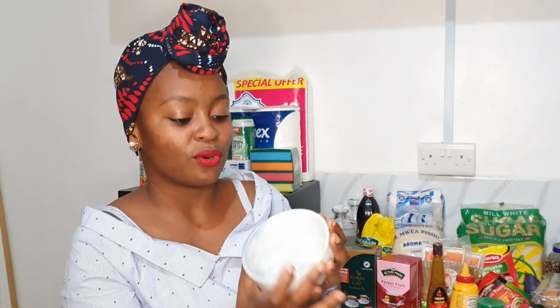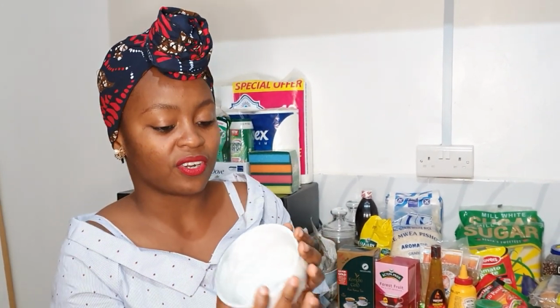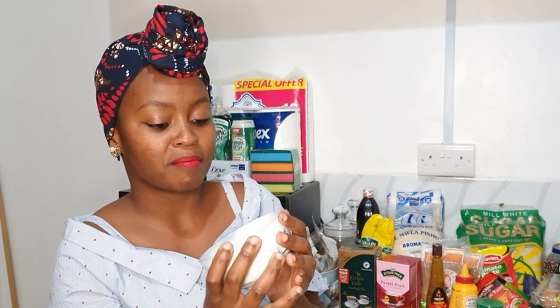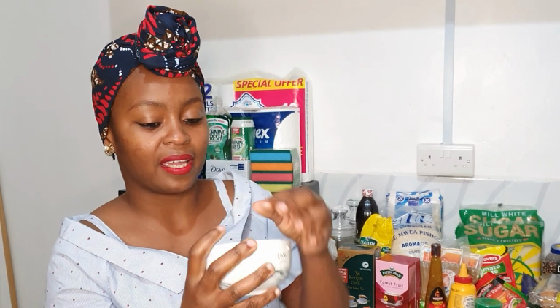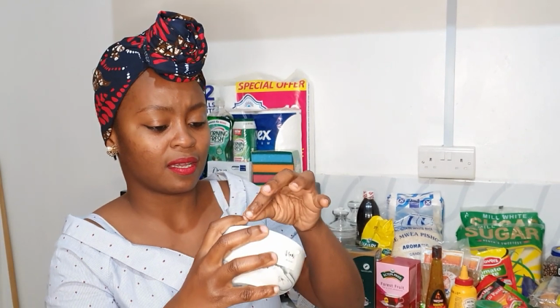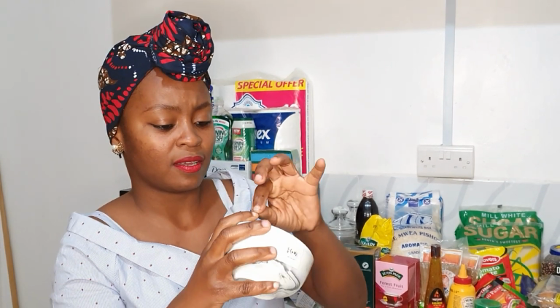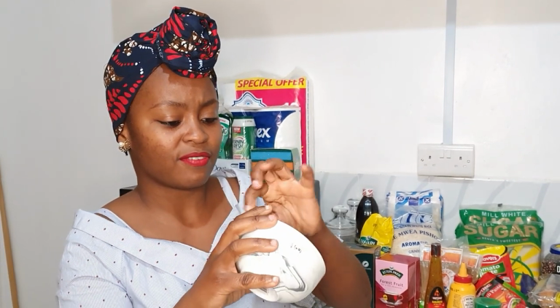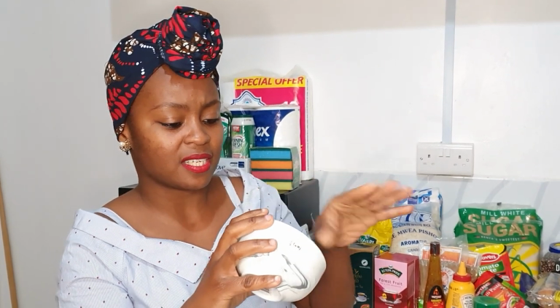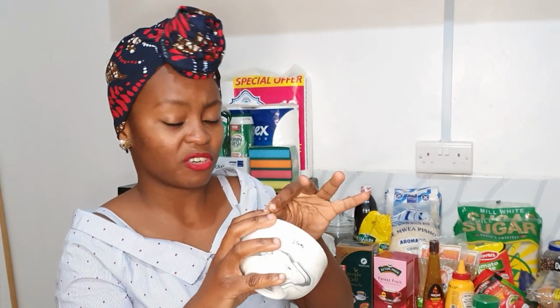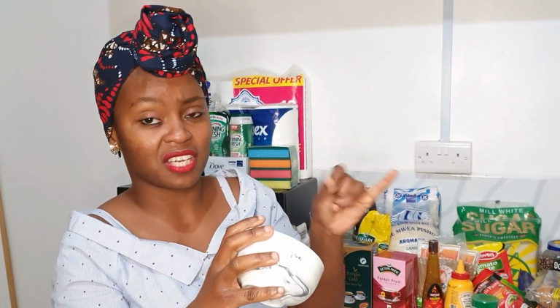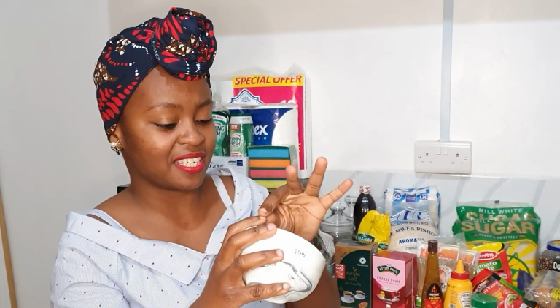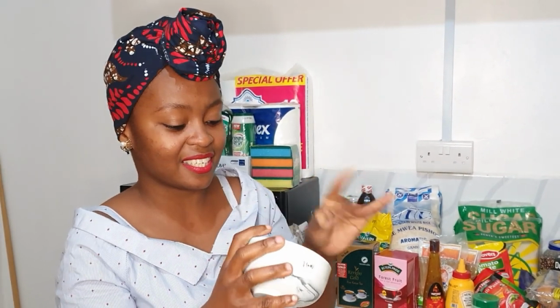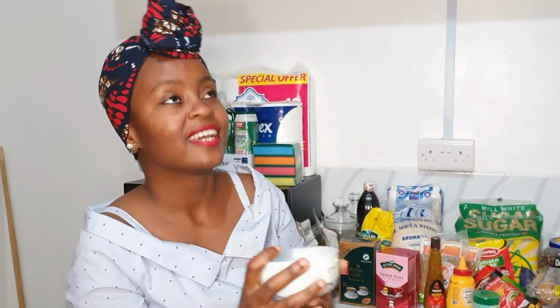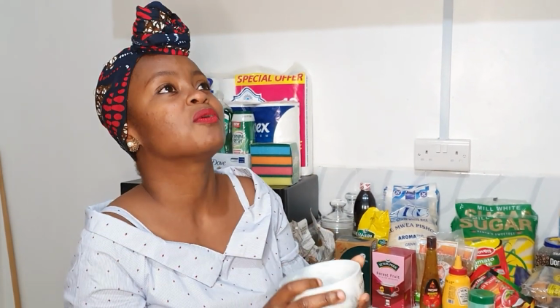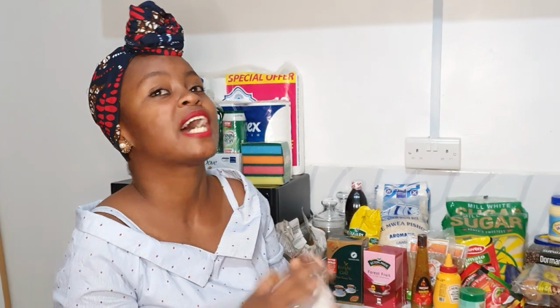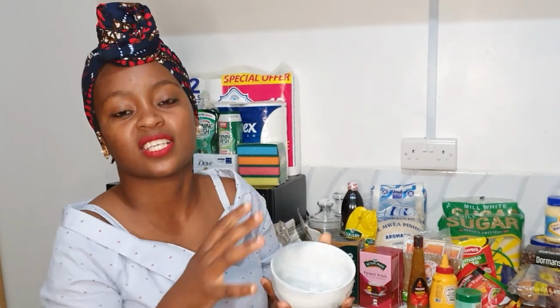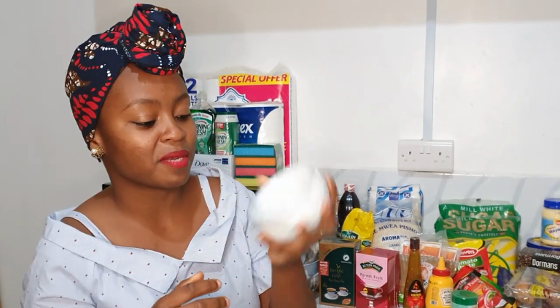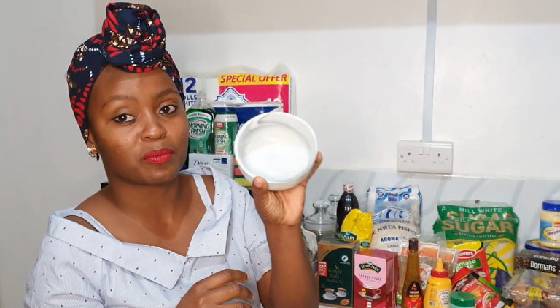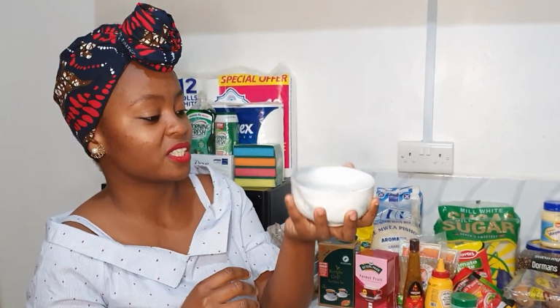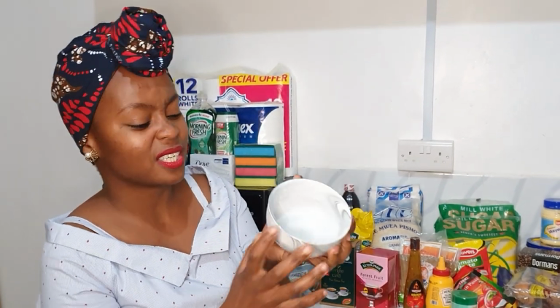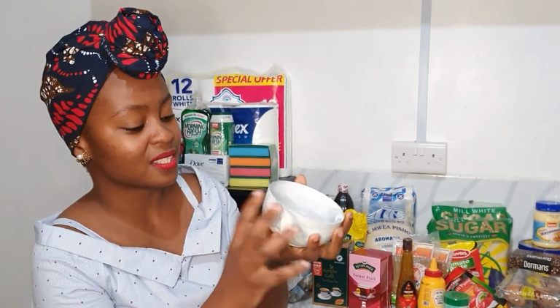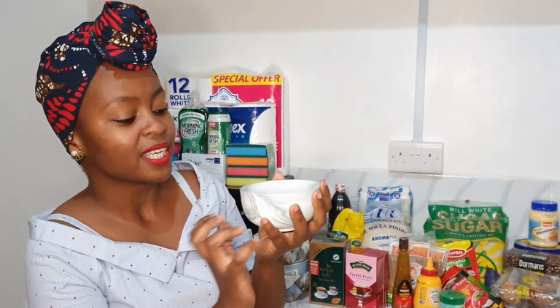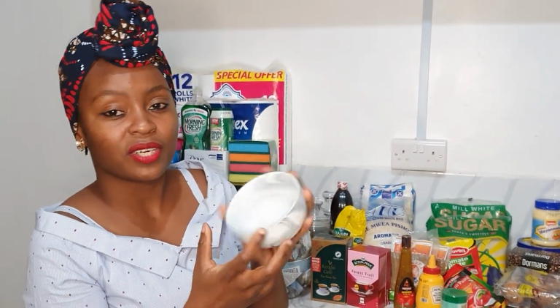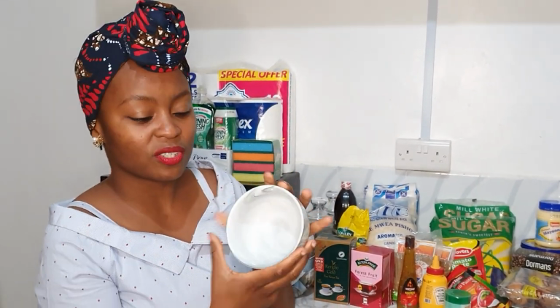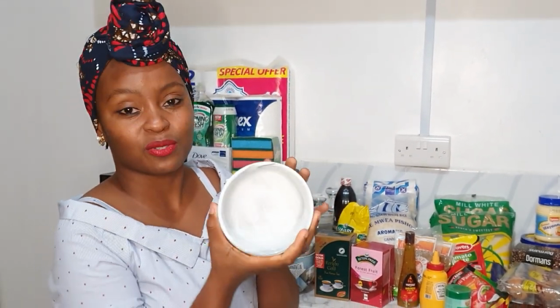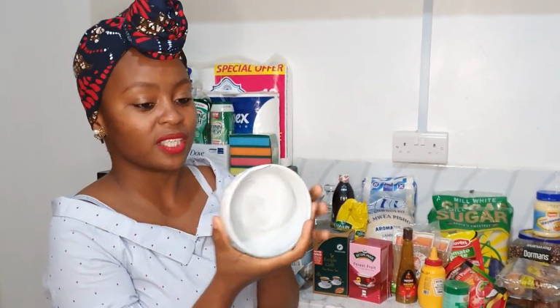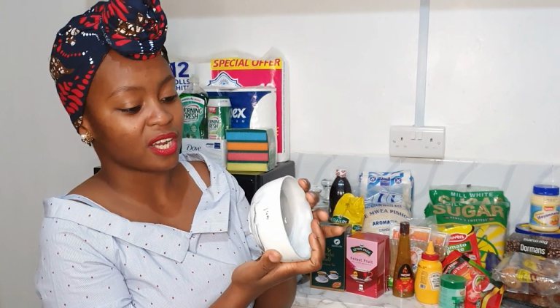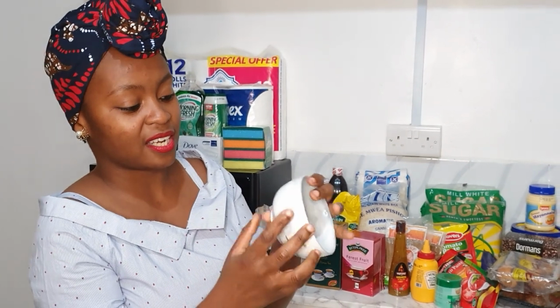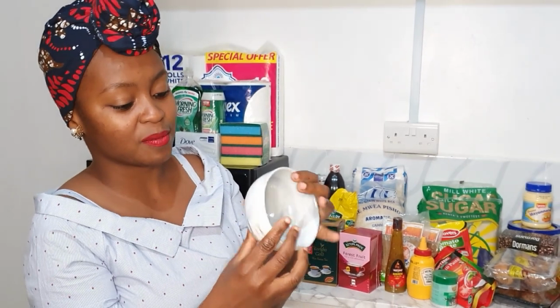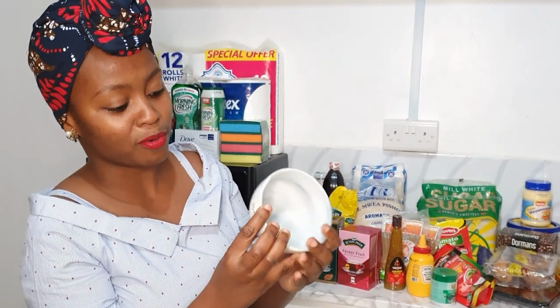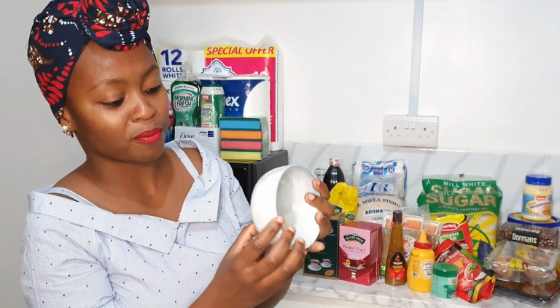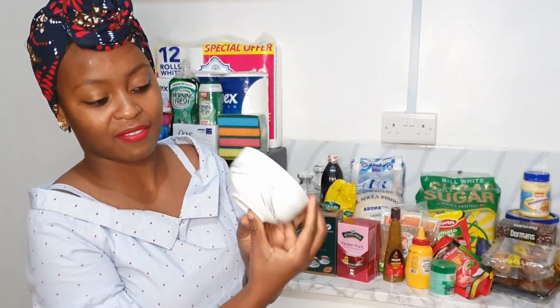I want to use this marble bowl as a deco bowl — maybe on my dining table, coffee table, or dresser. It's really cute and it was only 280 bob from Naiva.